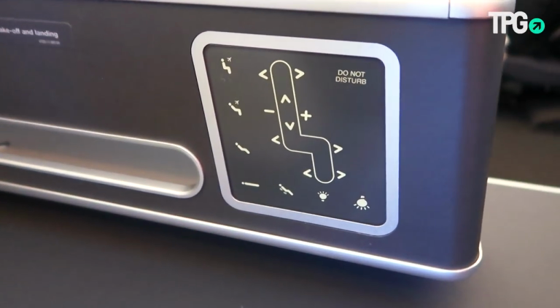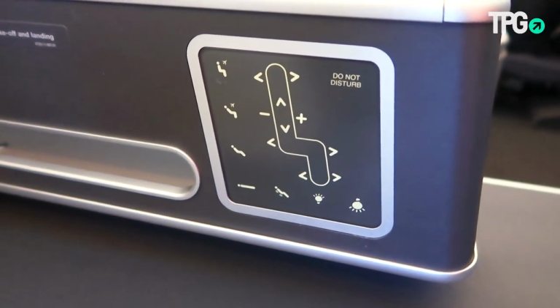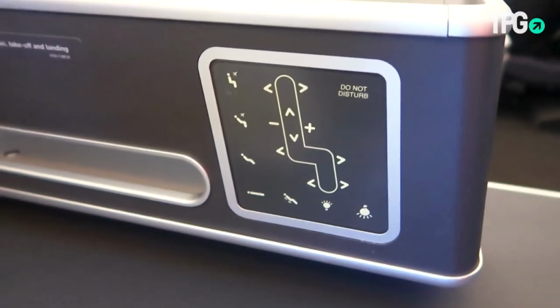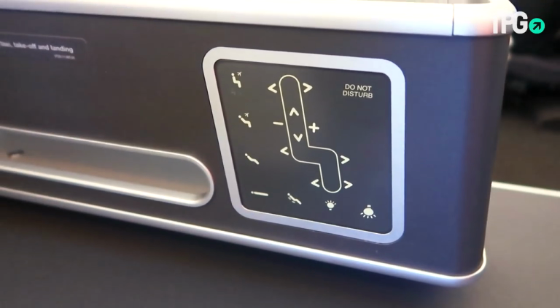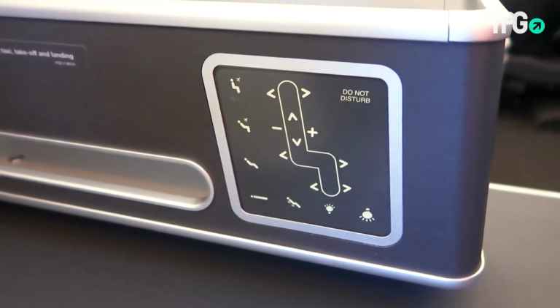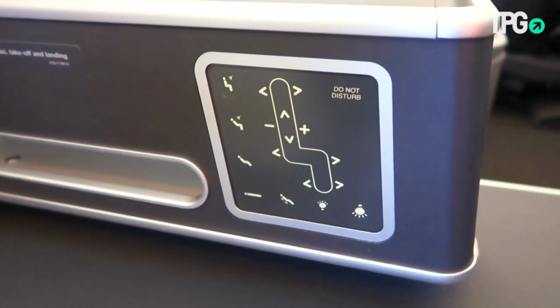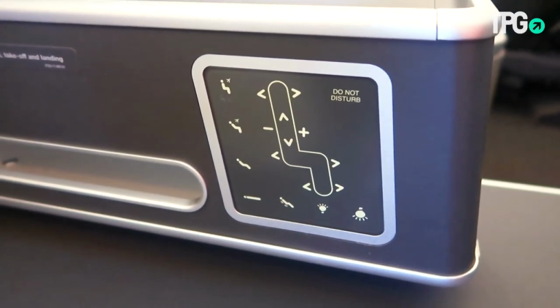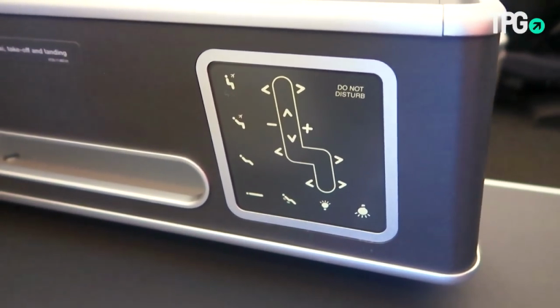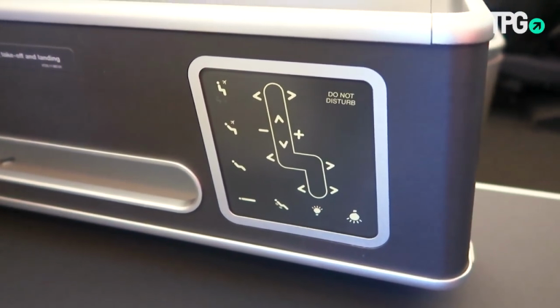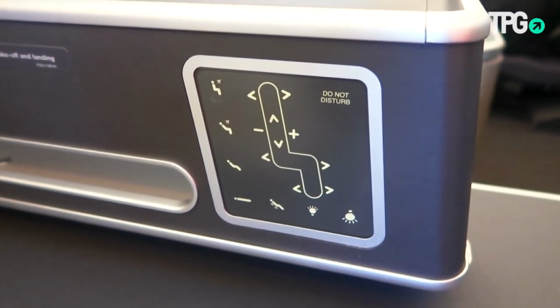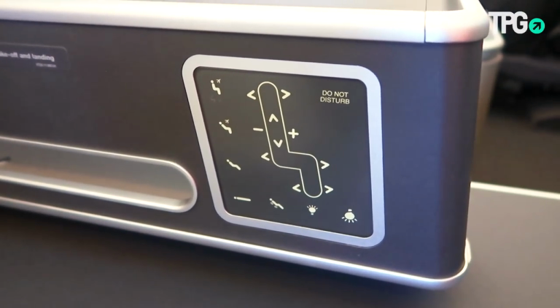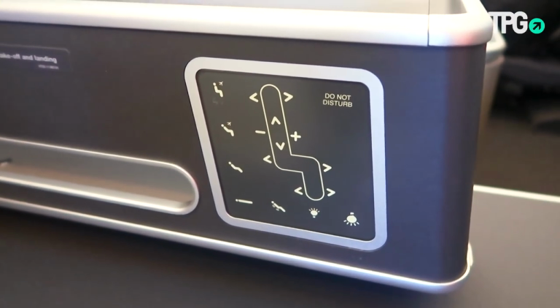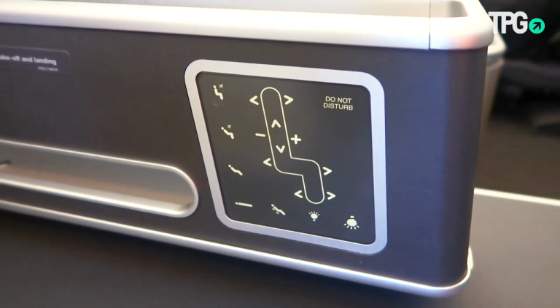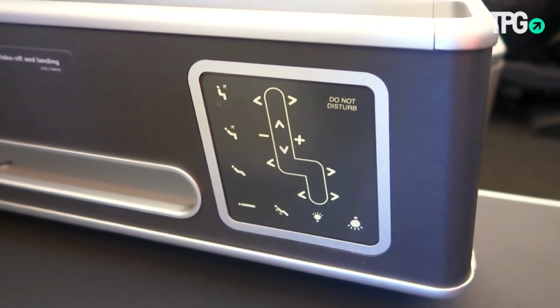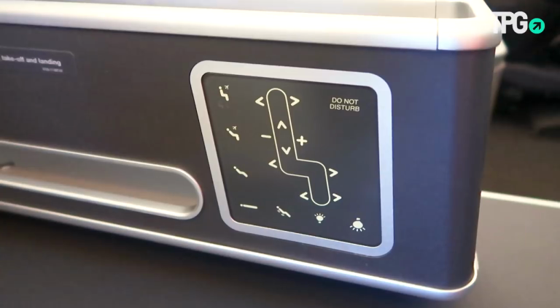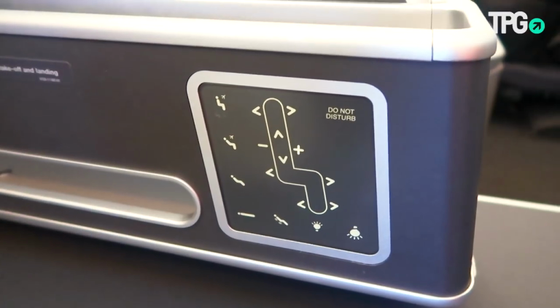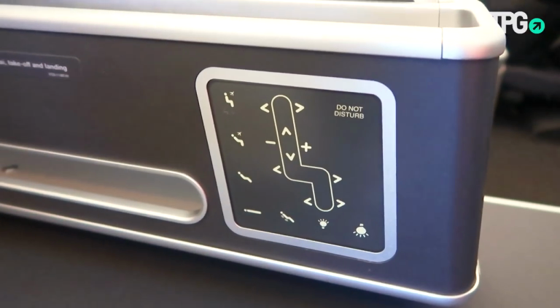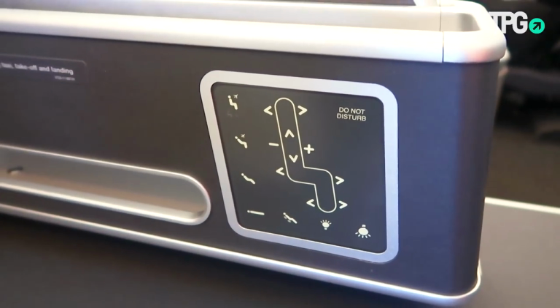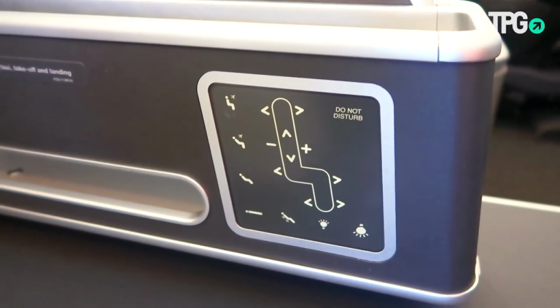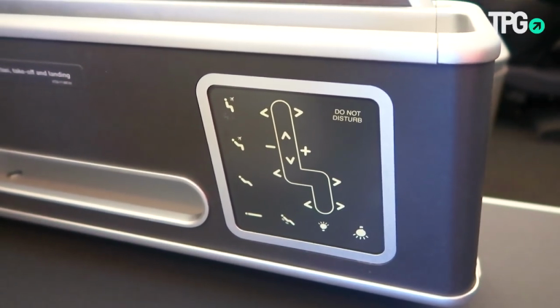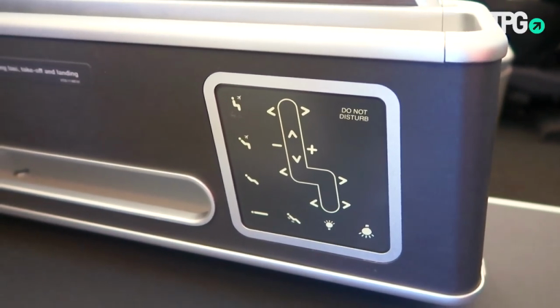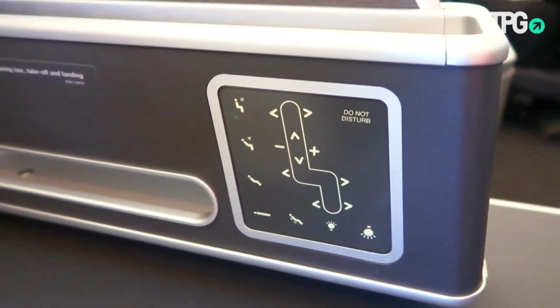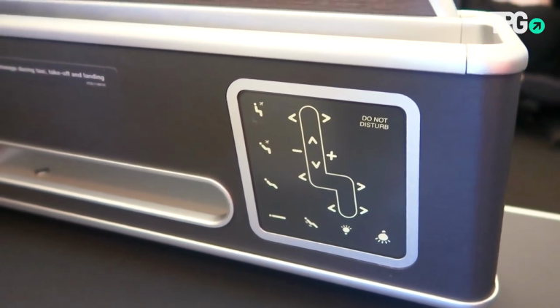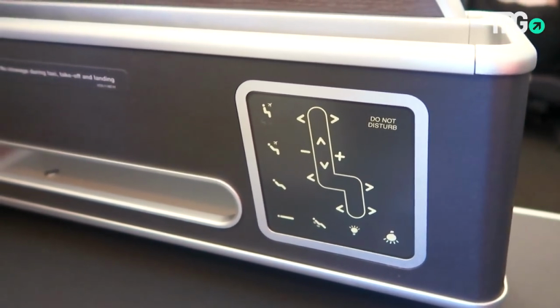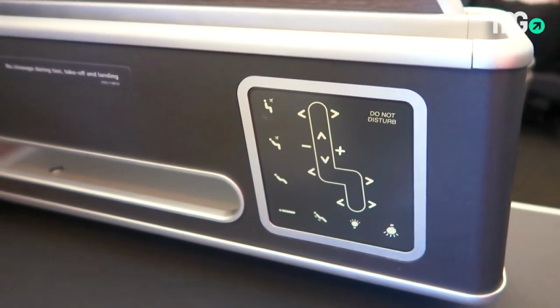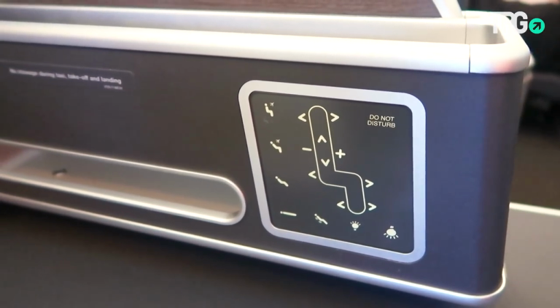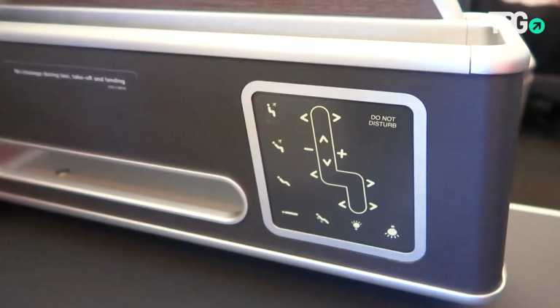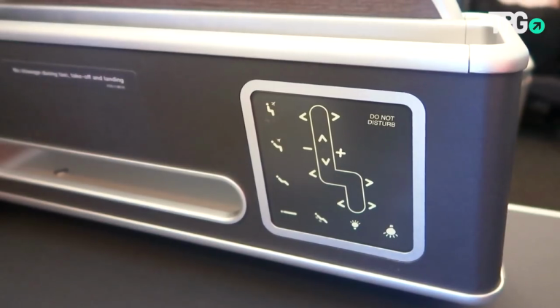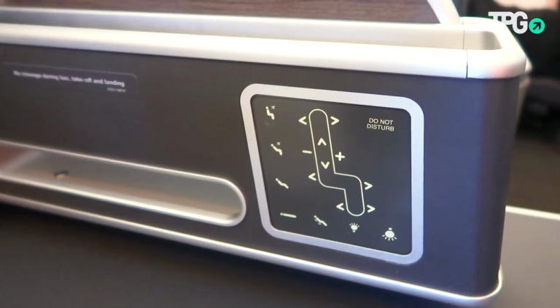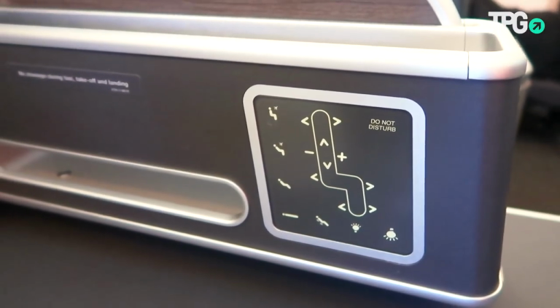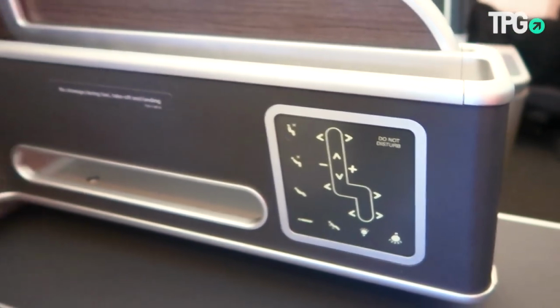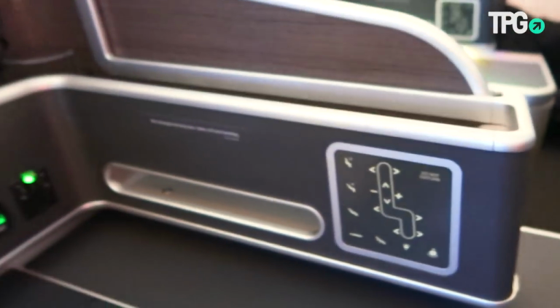Let's check out the seat controls. You can see a good range of motions, and although they show two different recline positions with the little airplane symbol, you're actually not allowed to be reclined during takeoff on the 787-9, even though you are on the A330.